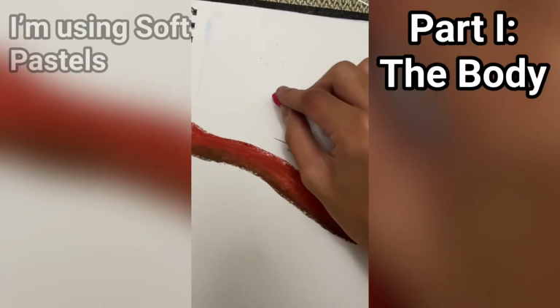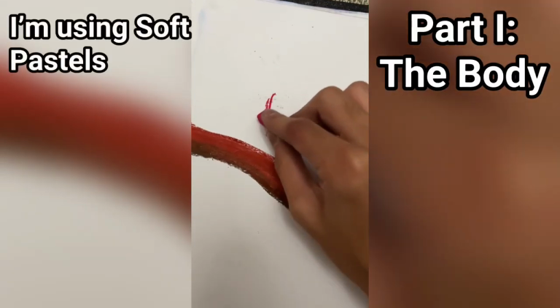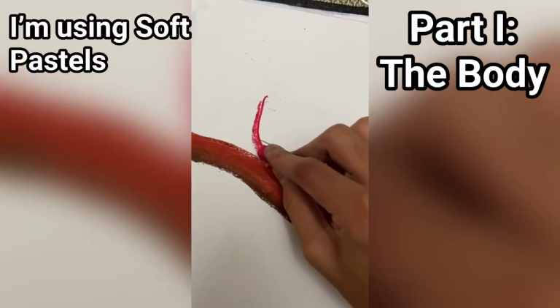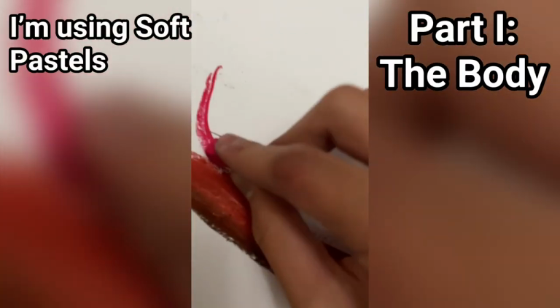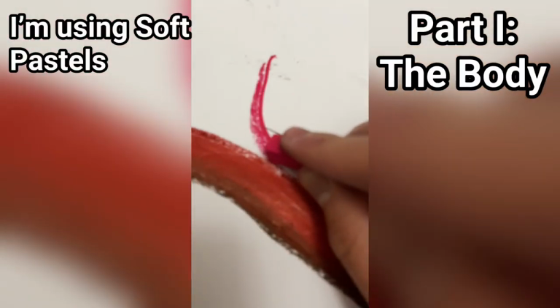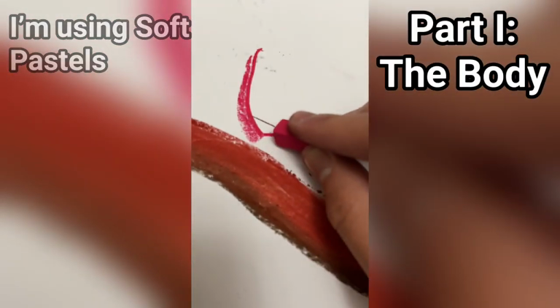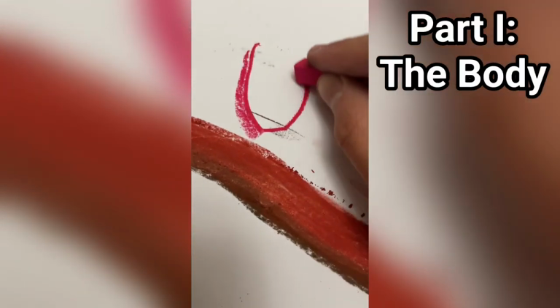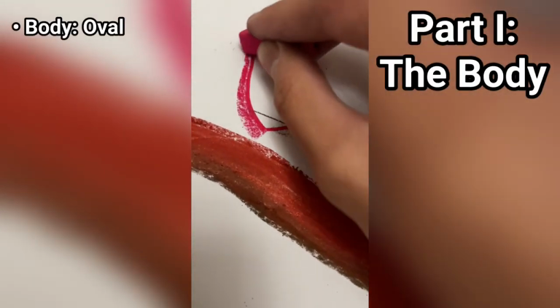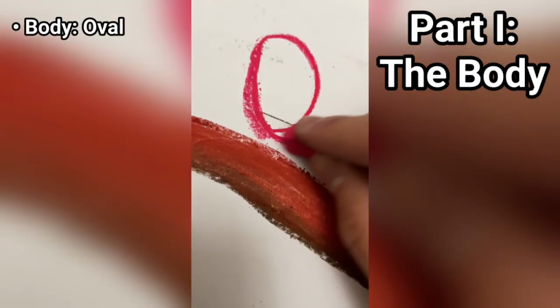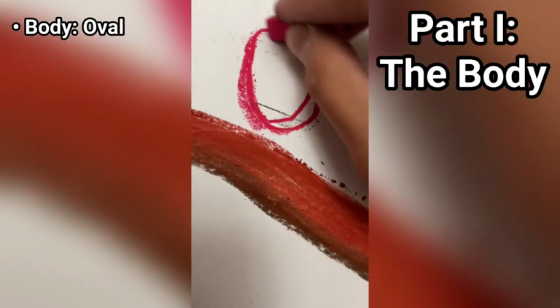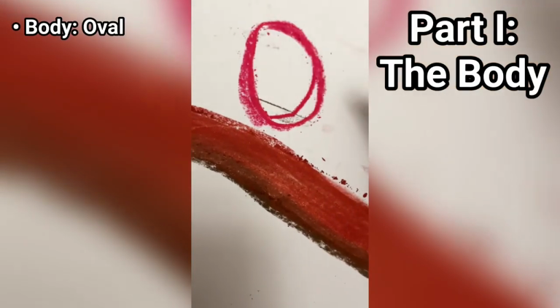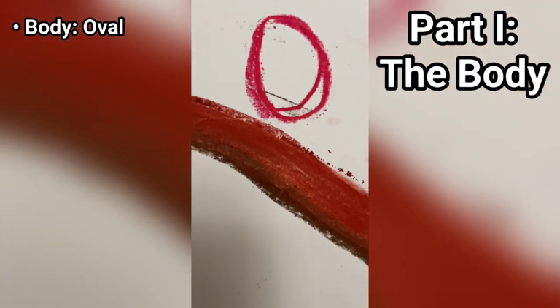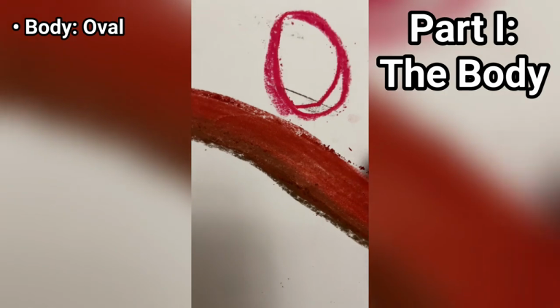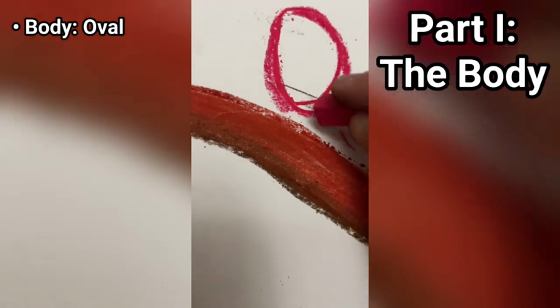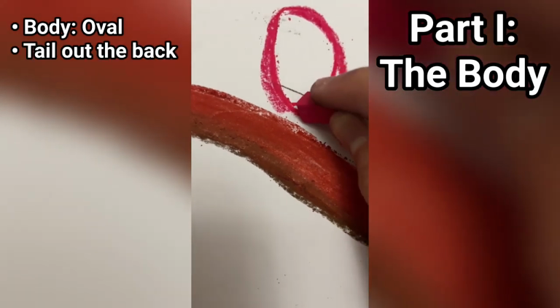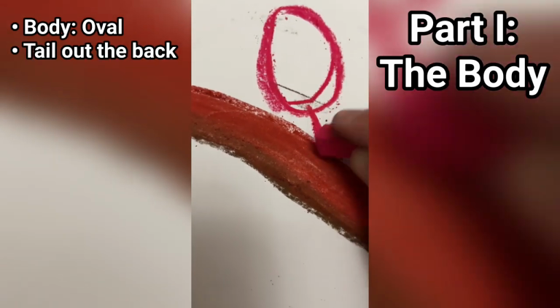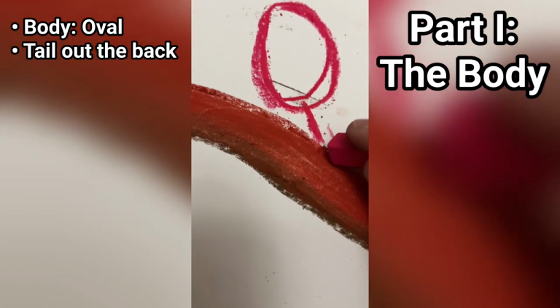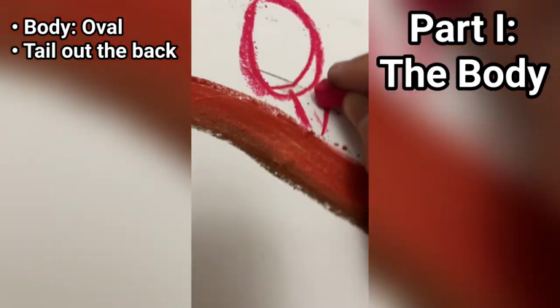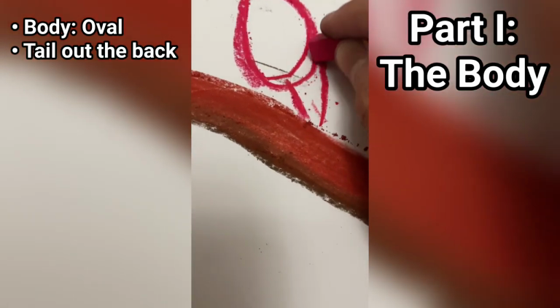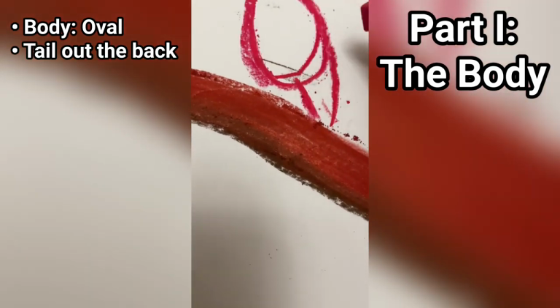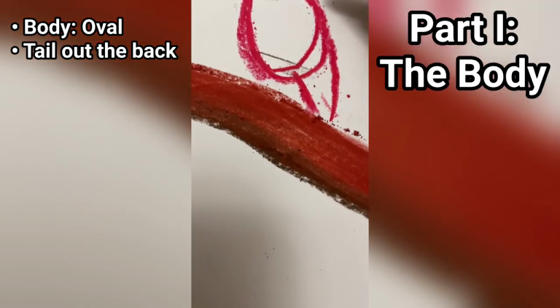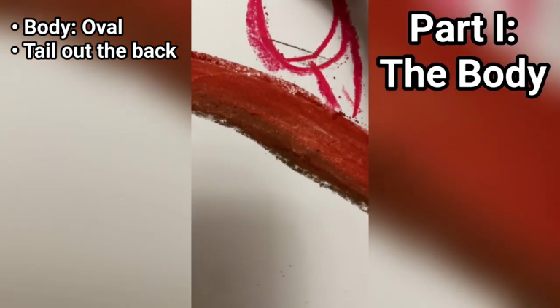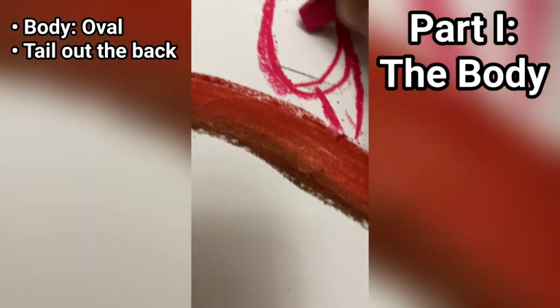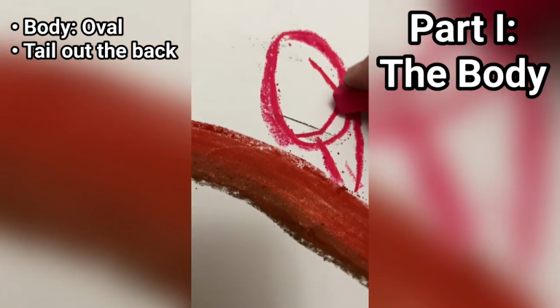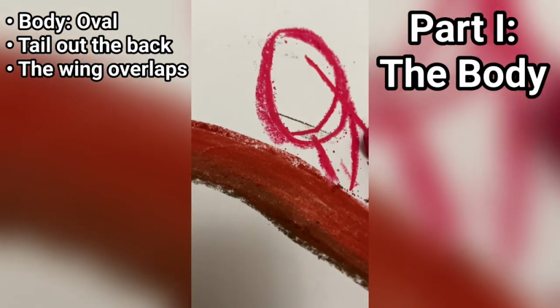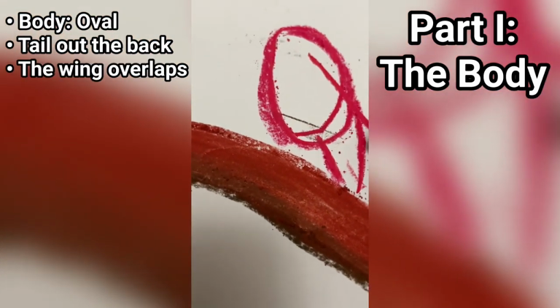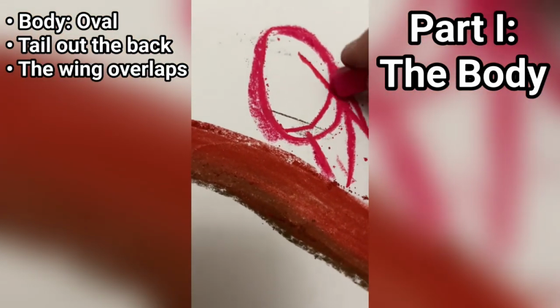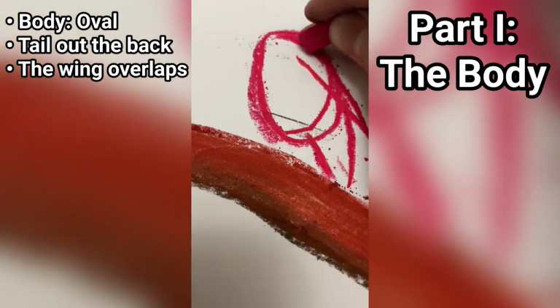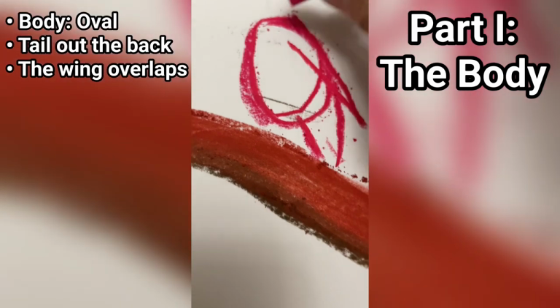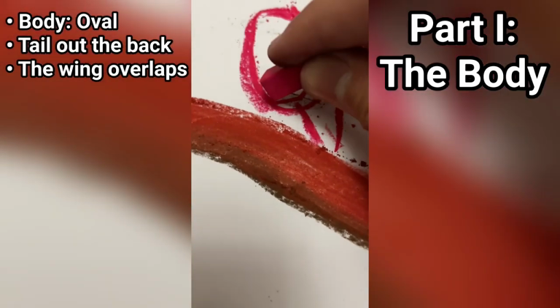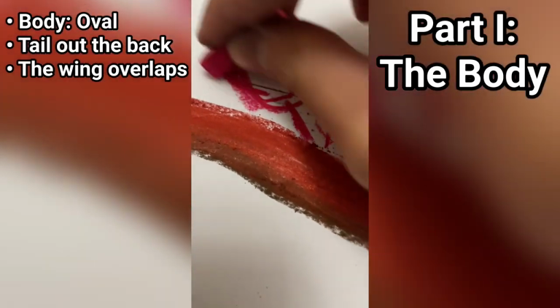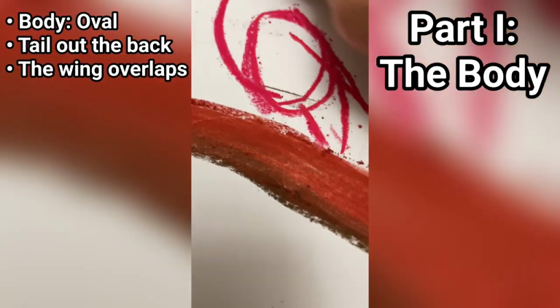So you have the main body here, which is just an oval, the tail that sticks out the back, and then you also have part of the wing that overlaps the body like that.